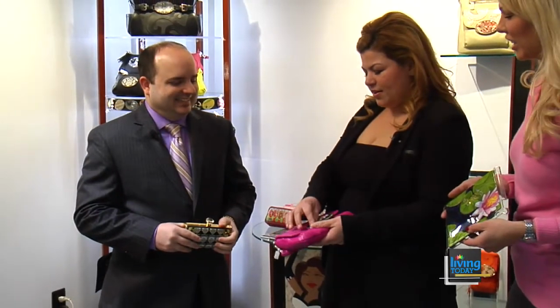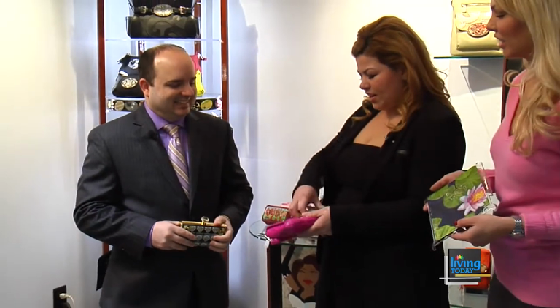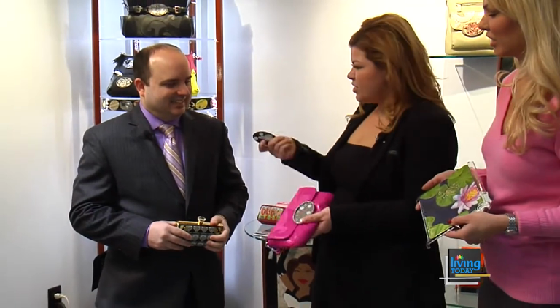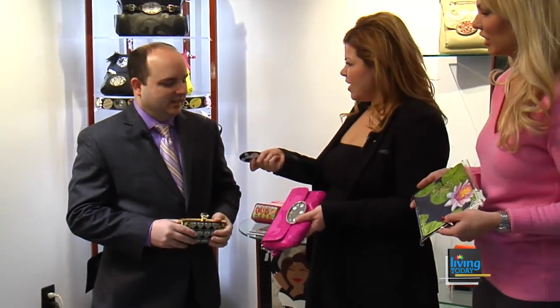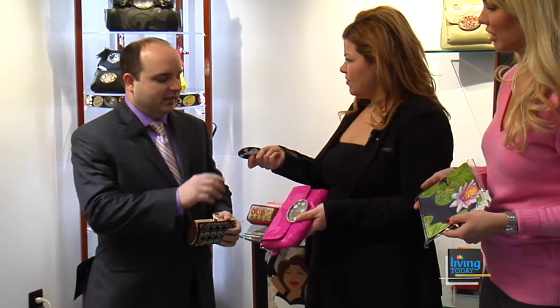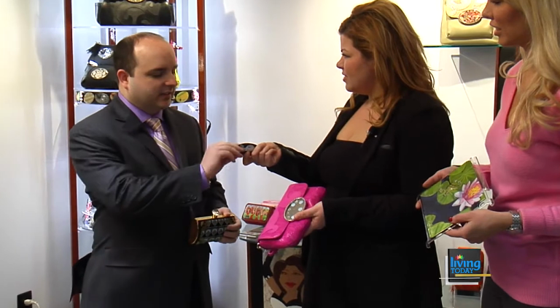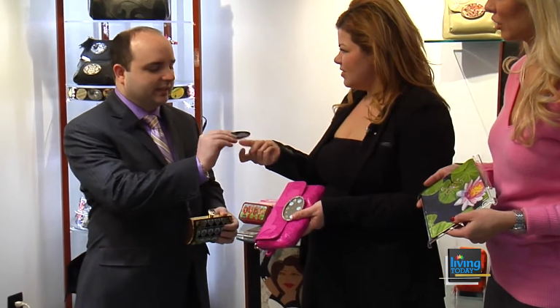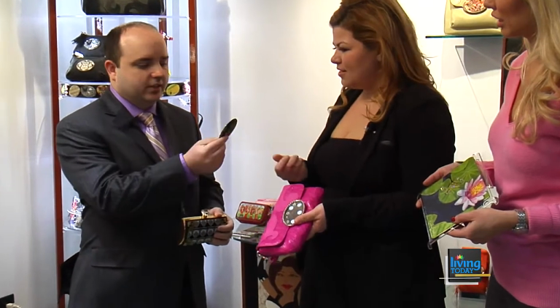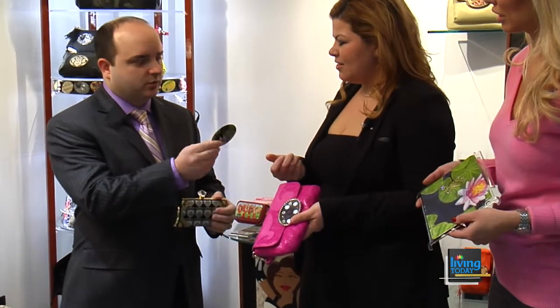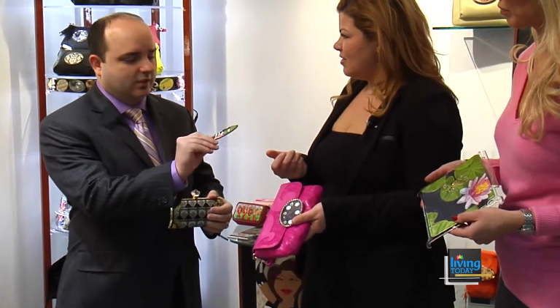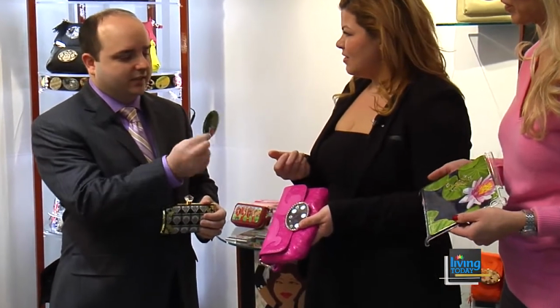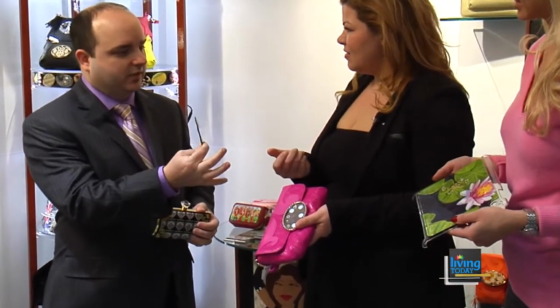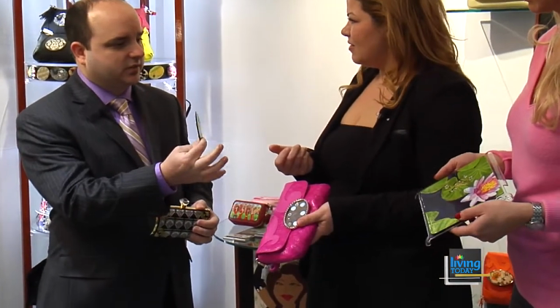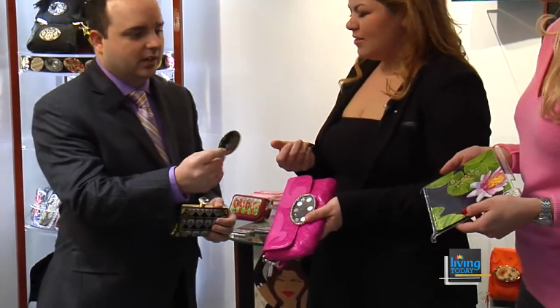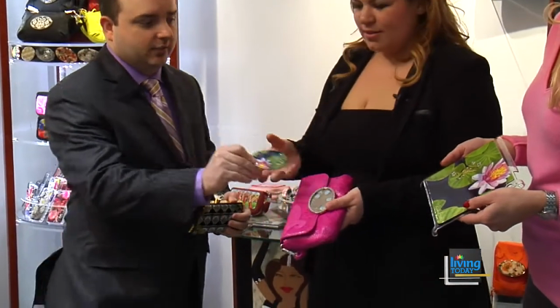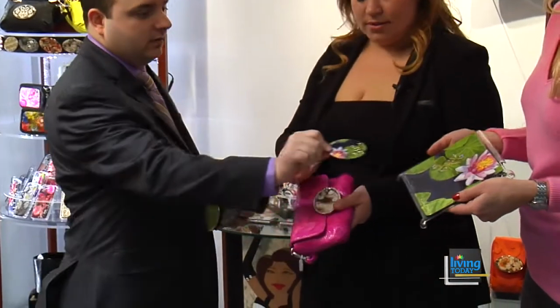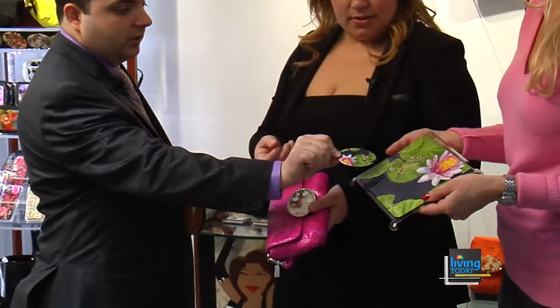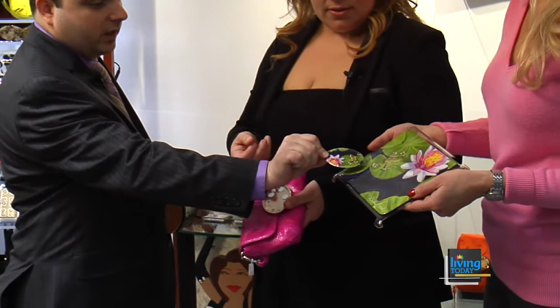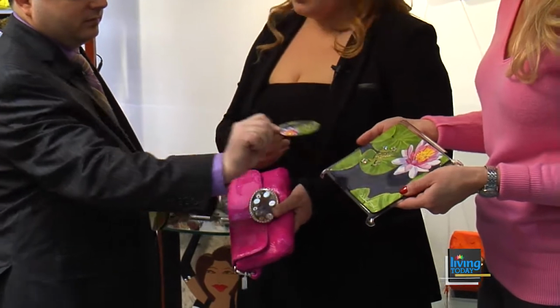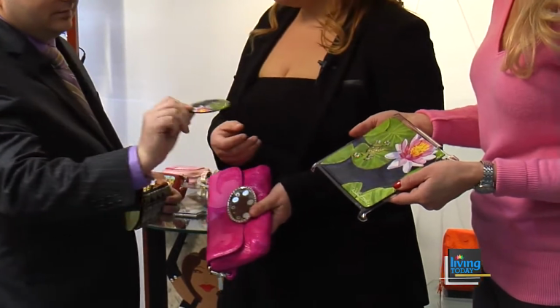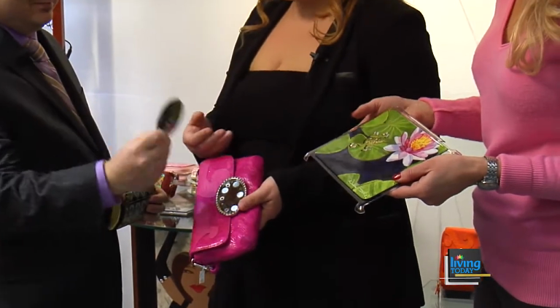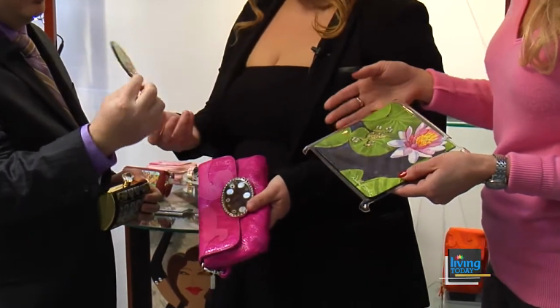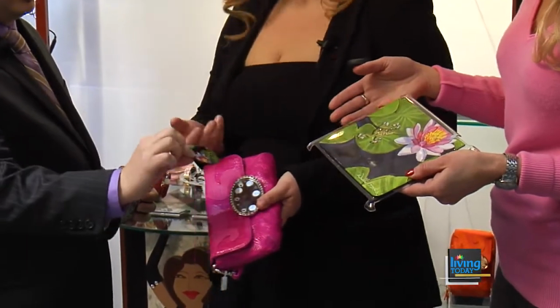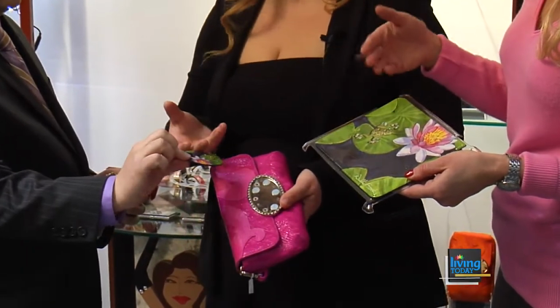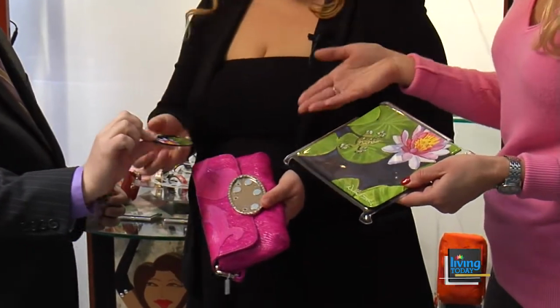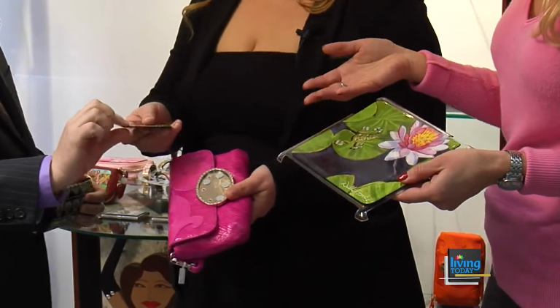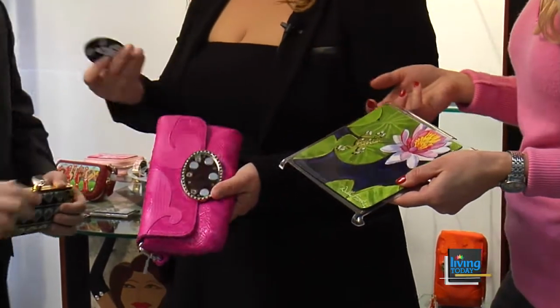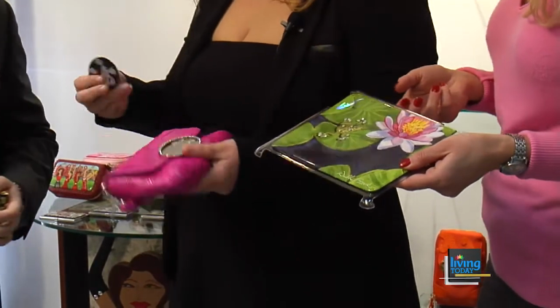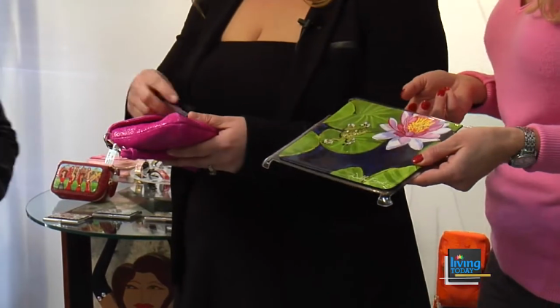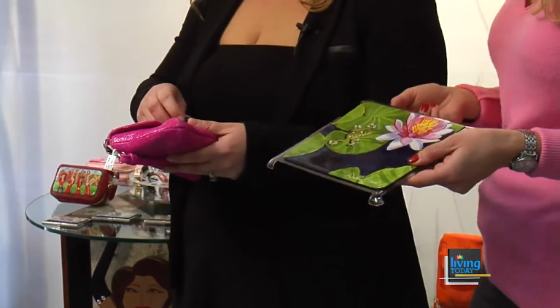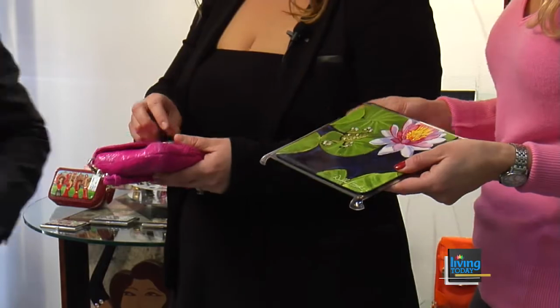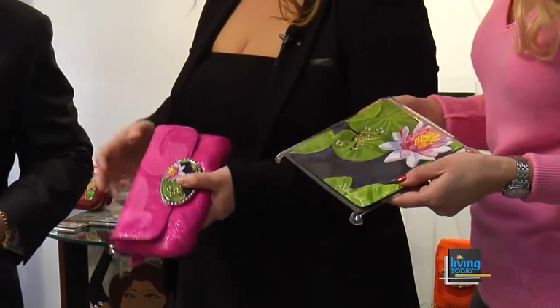We can change out all of these — they are completely interchangeable. There are a lot of different selections; you can even get the frog. It also matches your iPad cover and your purse. Your iPad cover and your purse can all match.